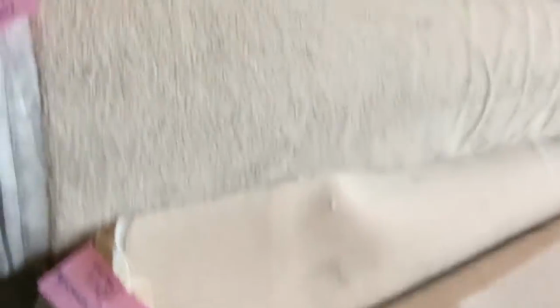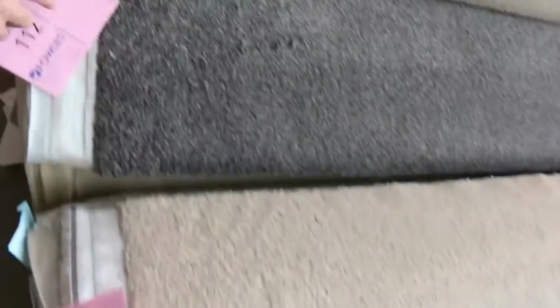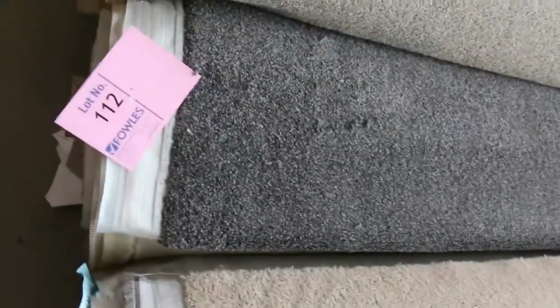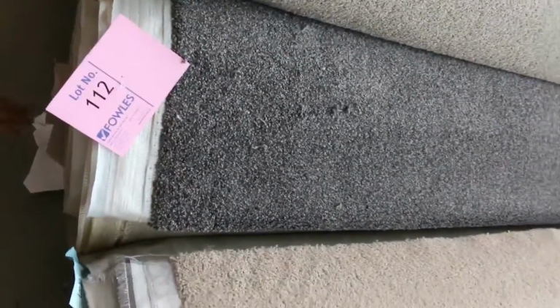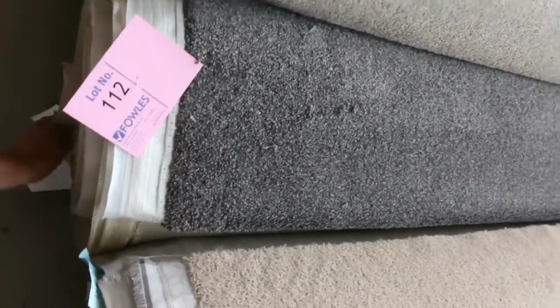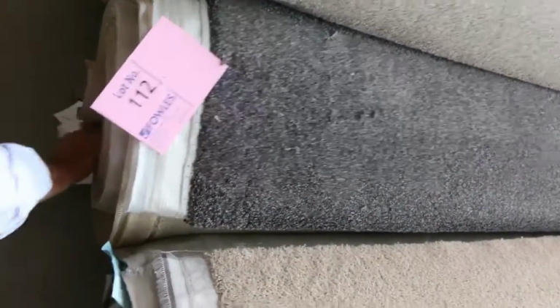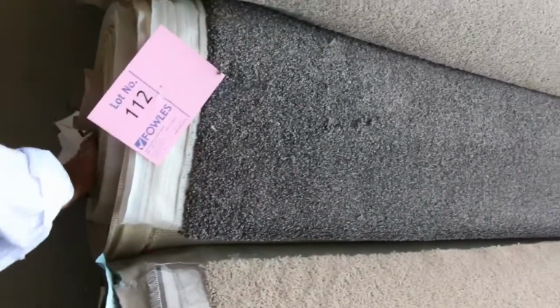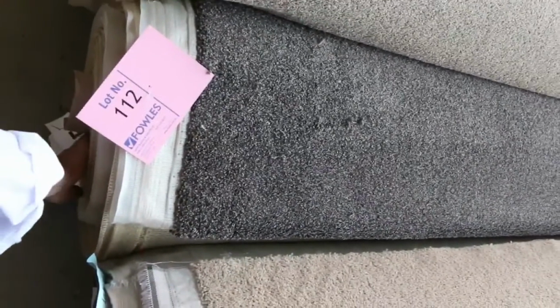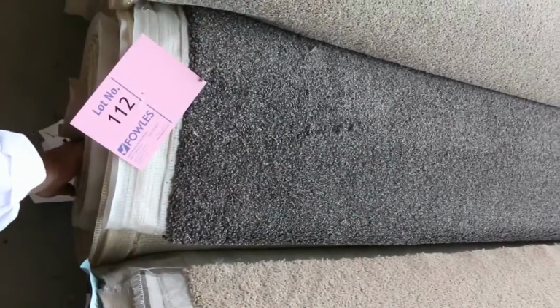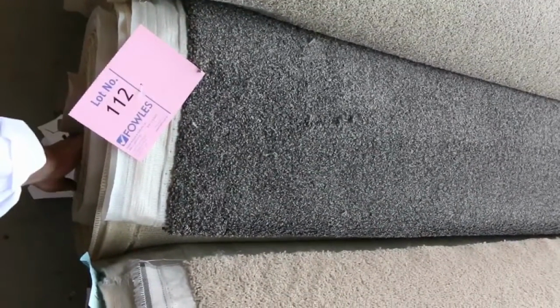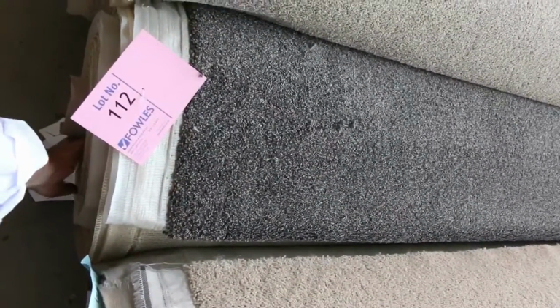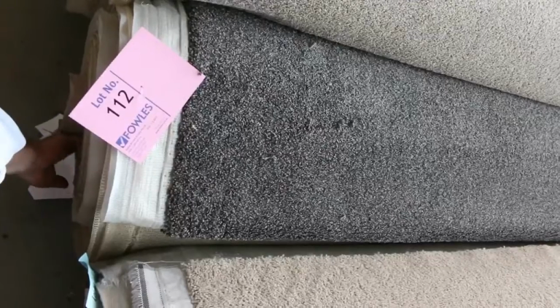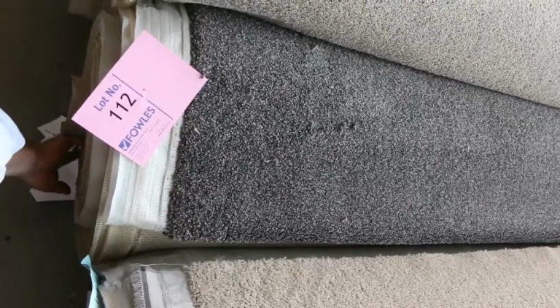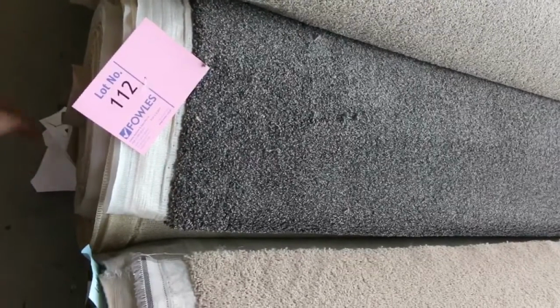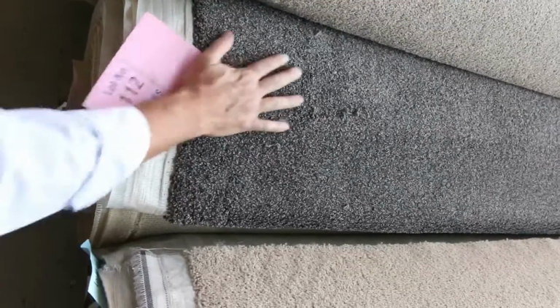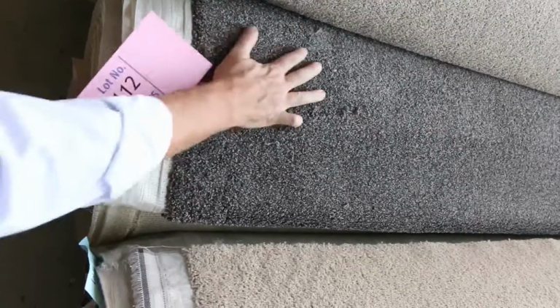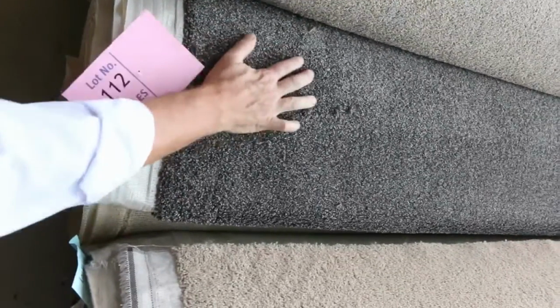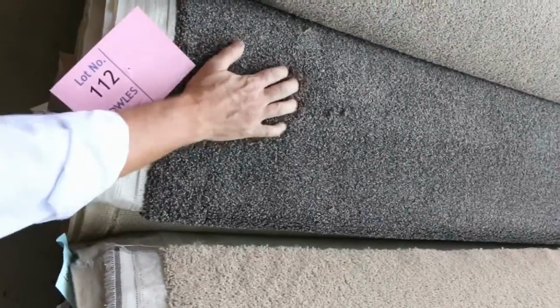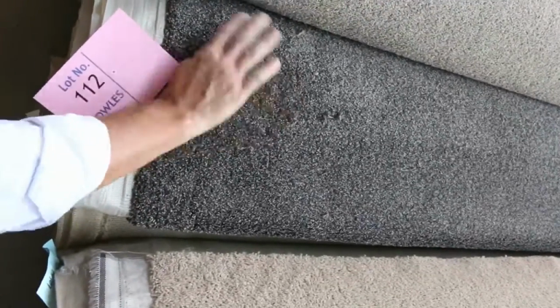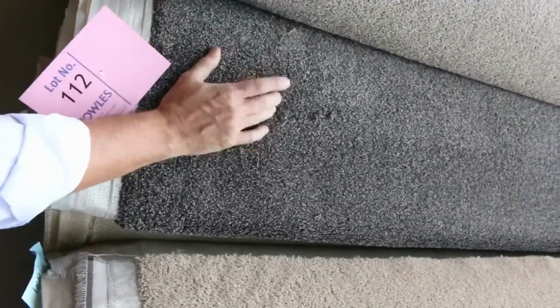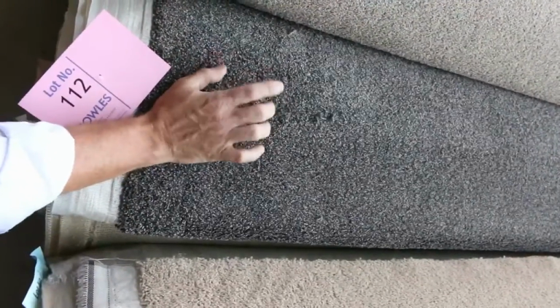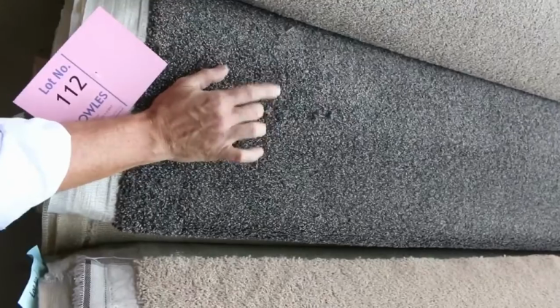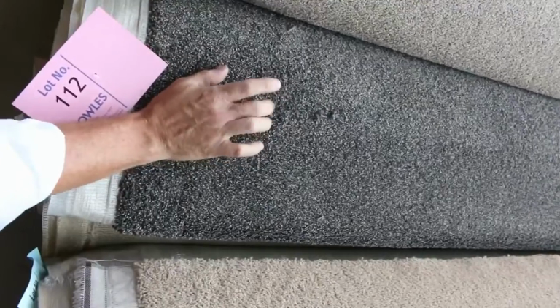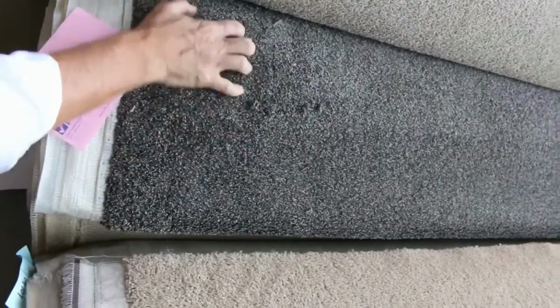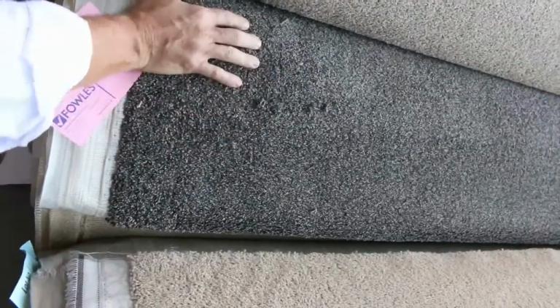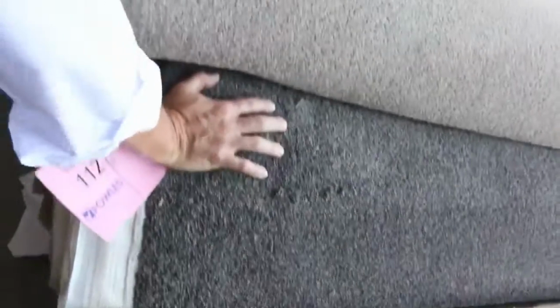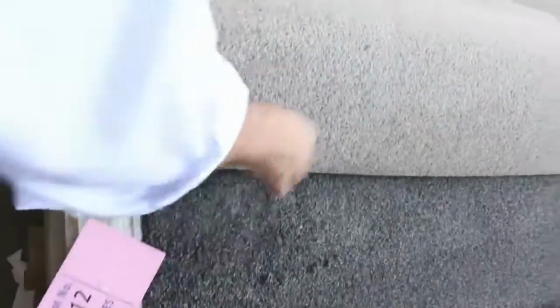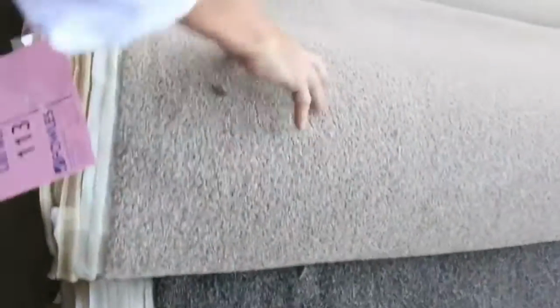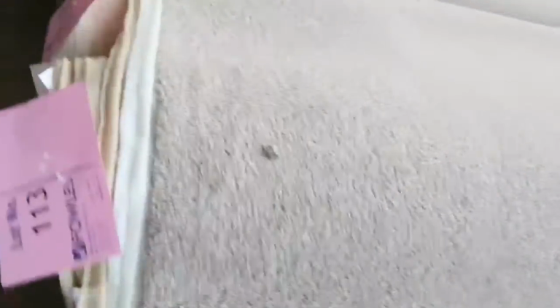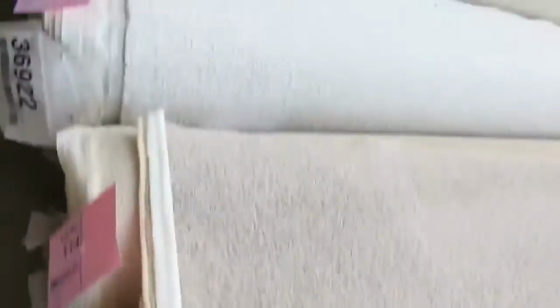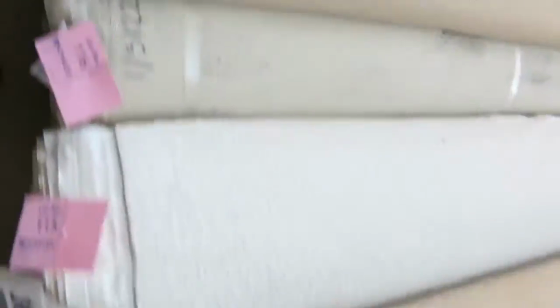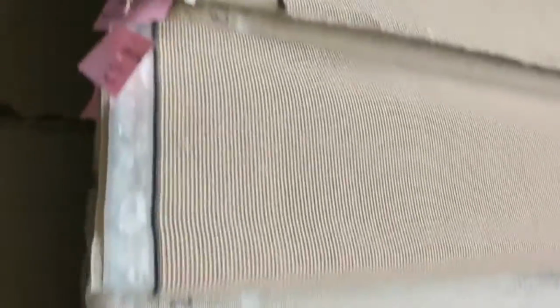Nice one again here — lot number 112. That roll there is 21.3 meters. Looks like a solution dye nylon carpet with a flex through it. That'll probably make around about $30 to $35 — and again, over $100 a meter off for a lot of those rolls there.